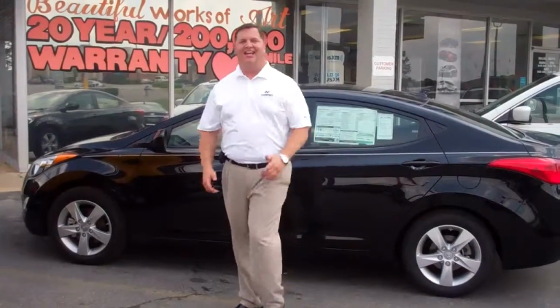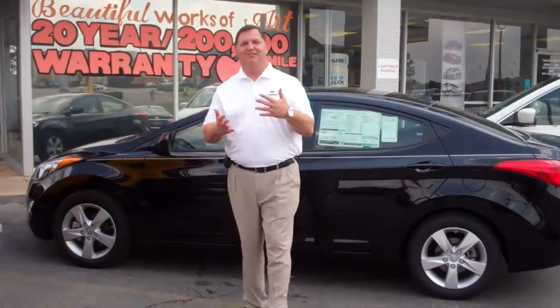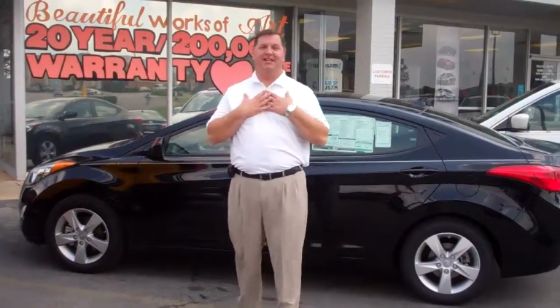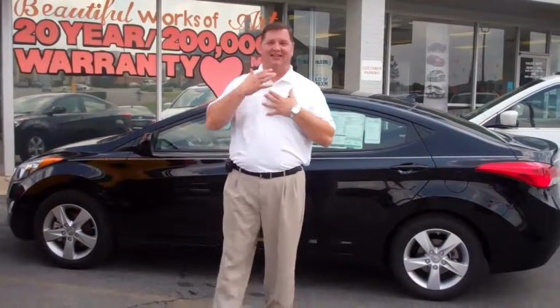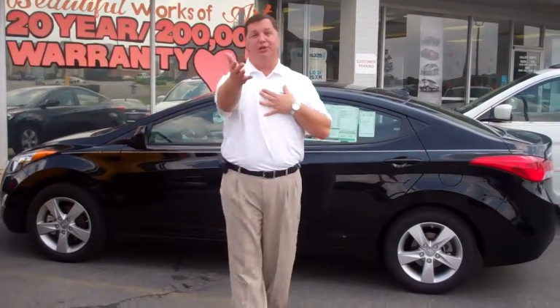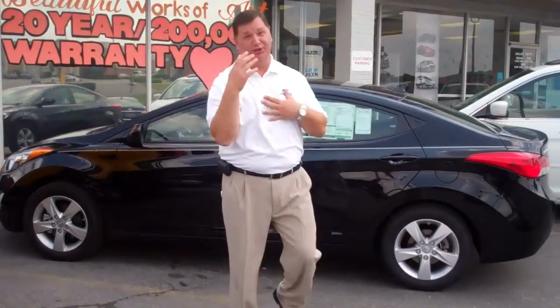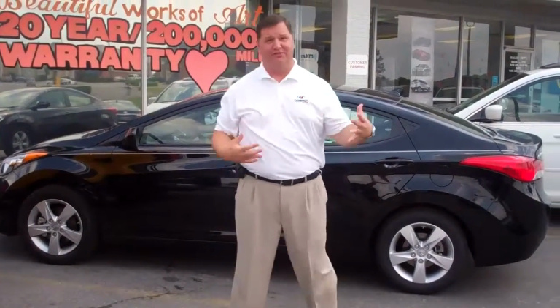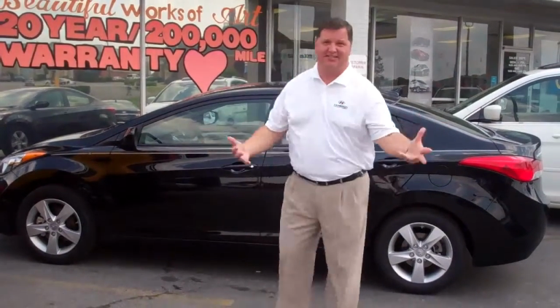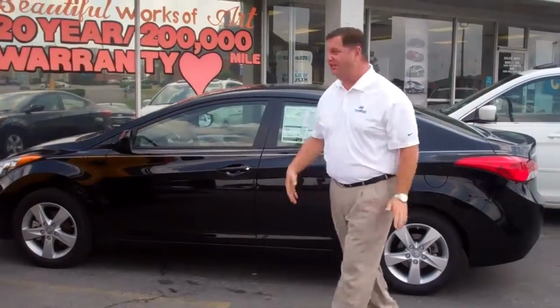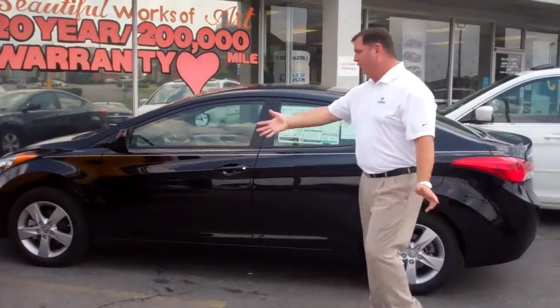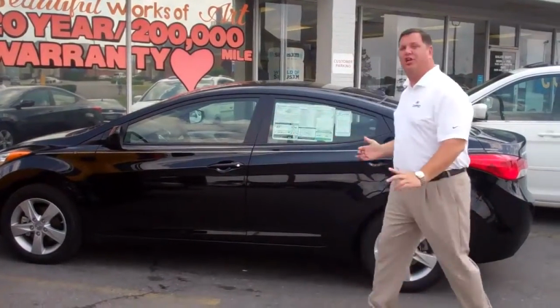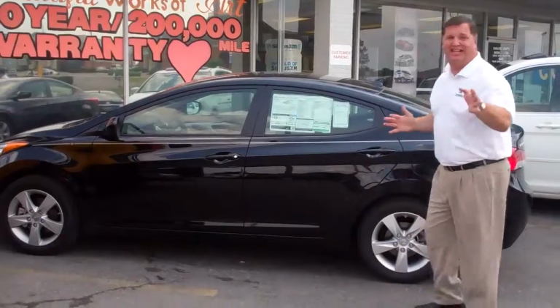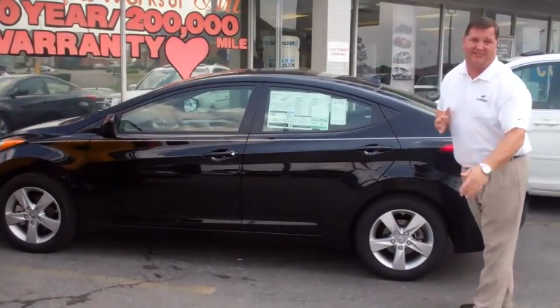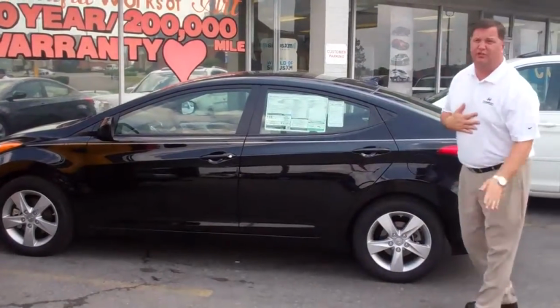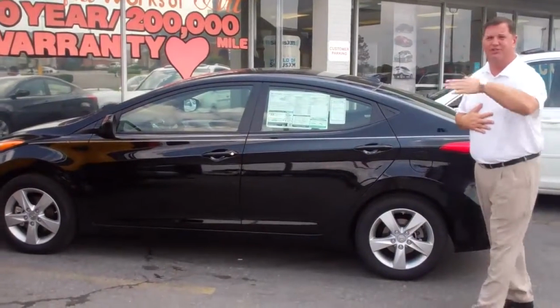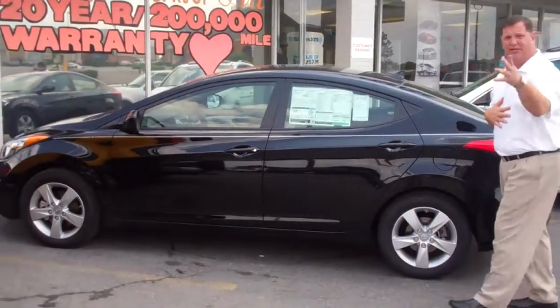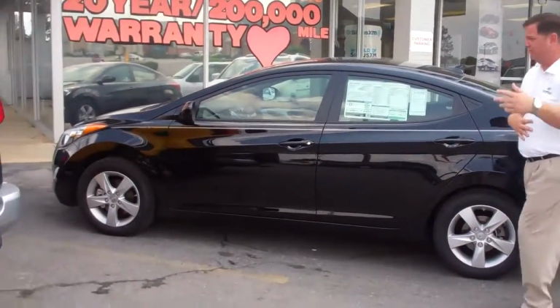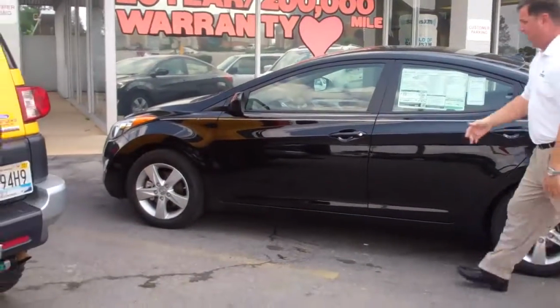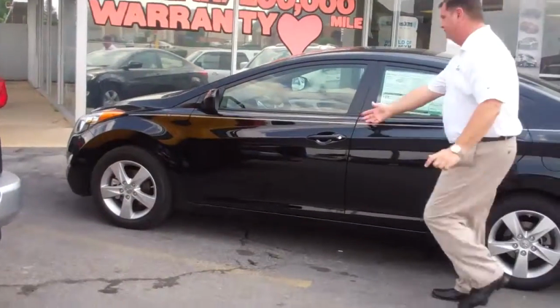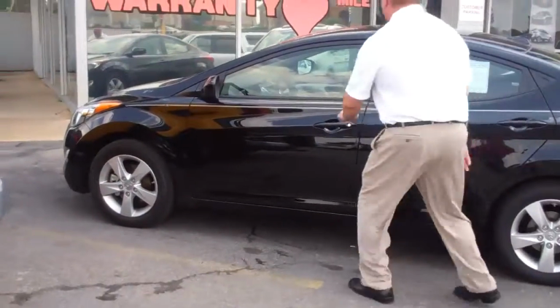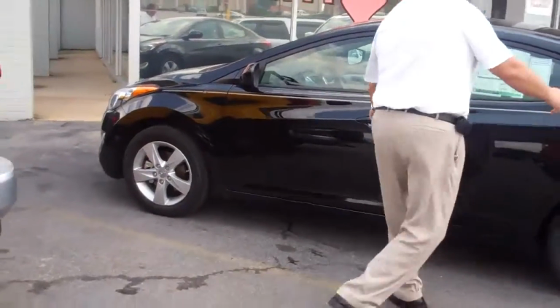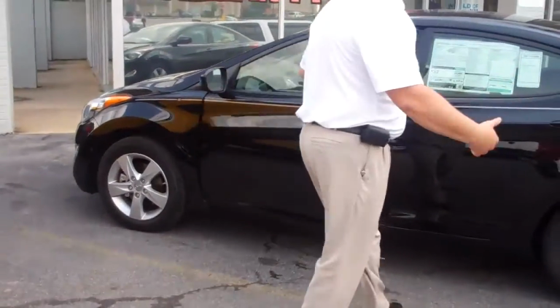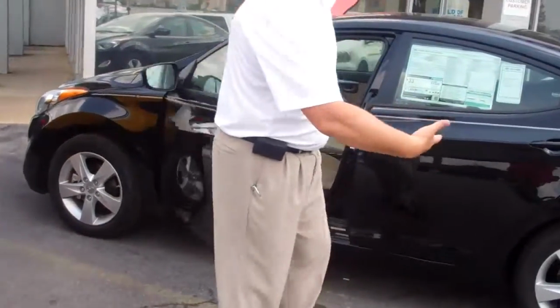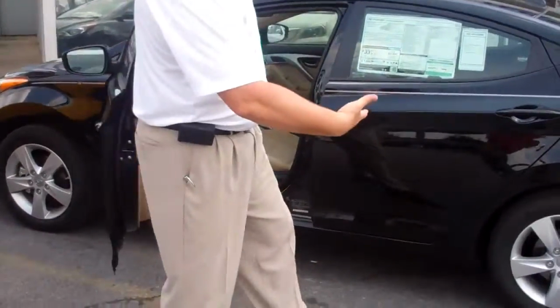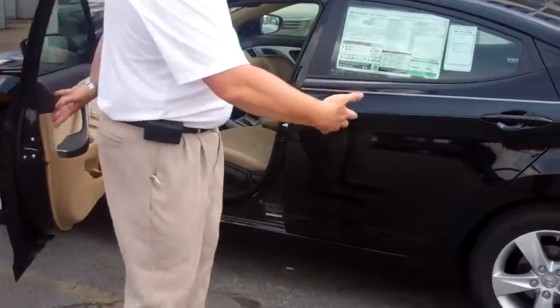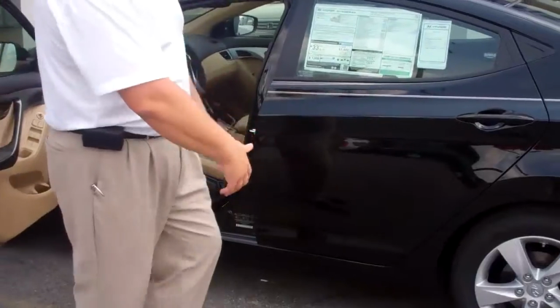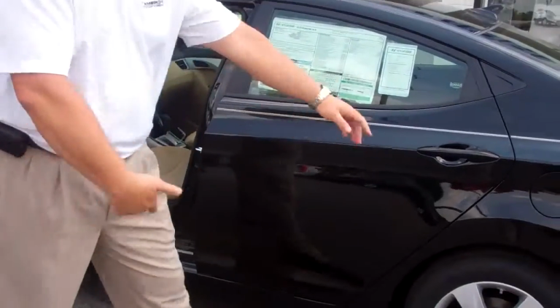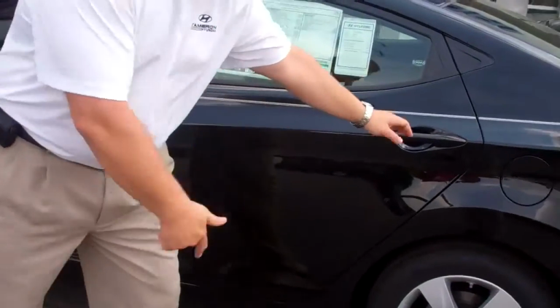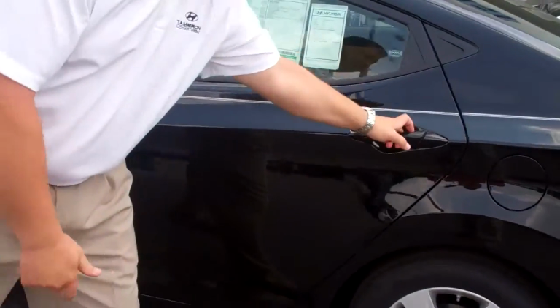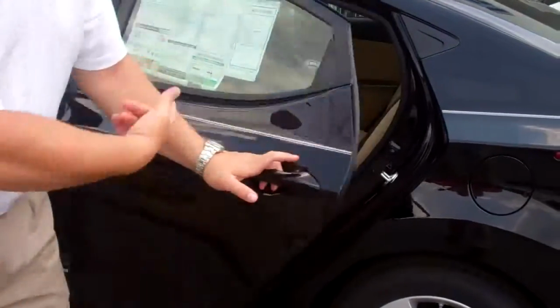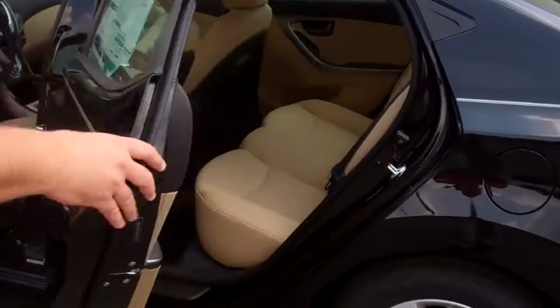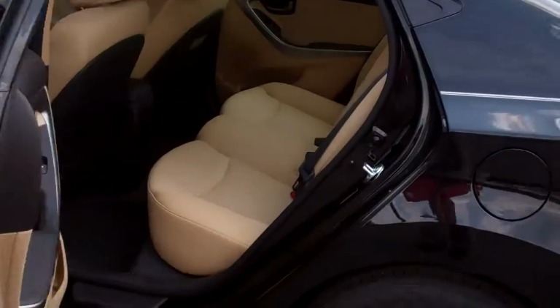Hey John, my name is Nathan. I talked with you earlier on the telephone here at Timron. I wanted to show you the exact vehicle we sent you the price on. If you'll come on over here and take a look, you can see this is the black GLS with the popular equipment package with a tan interior.